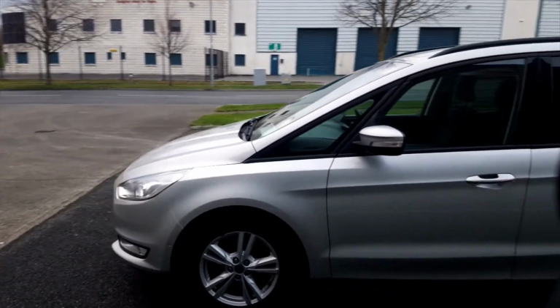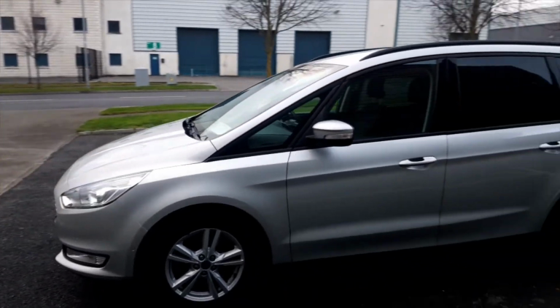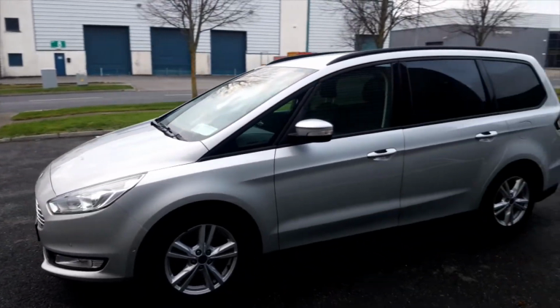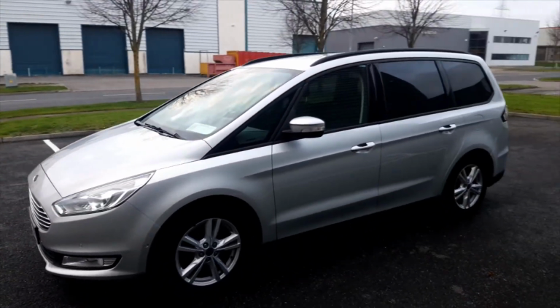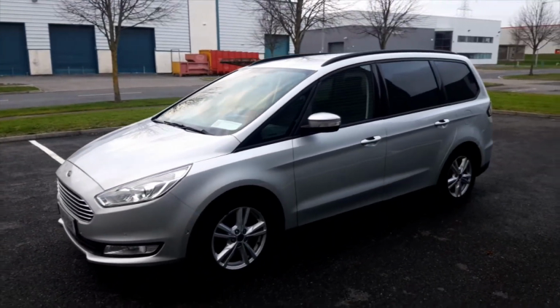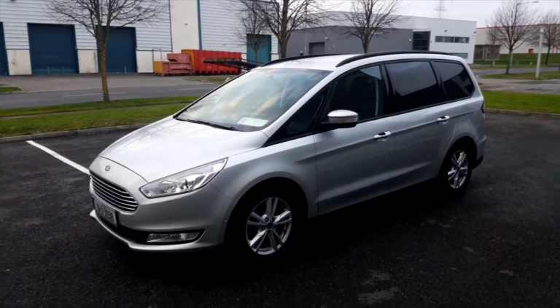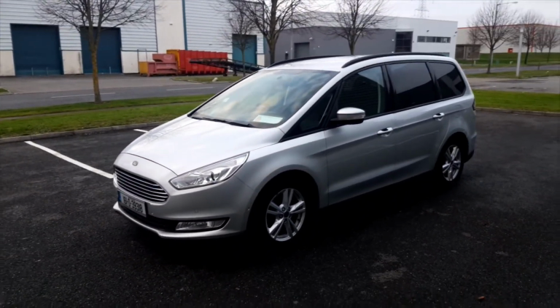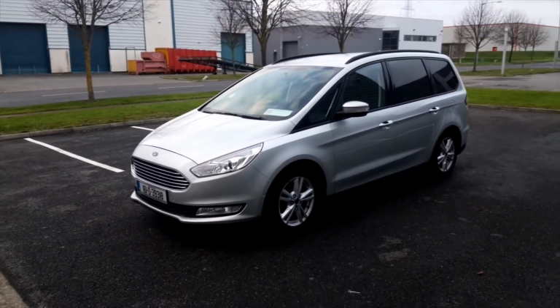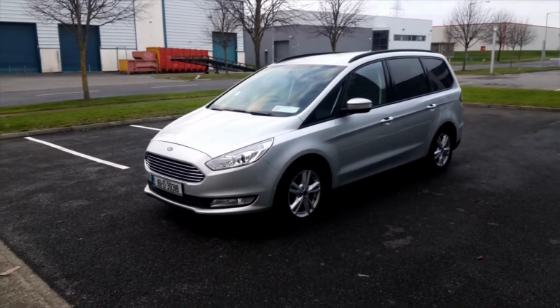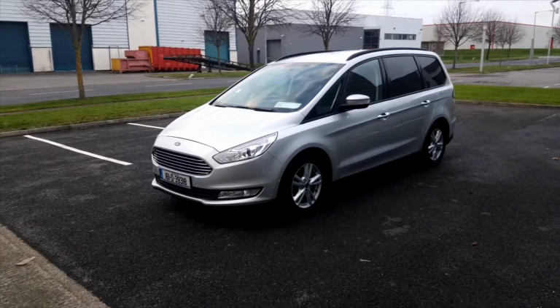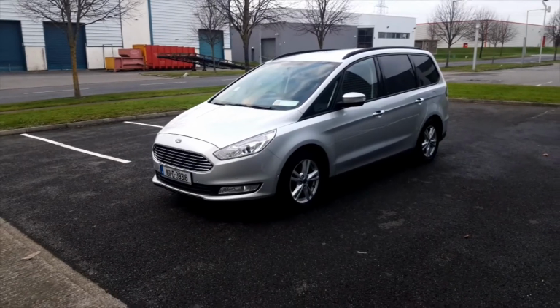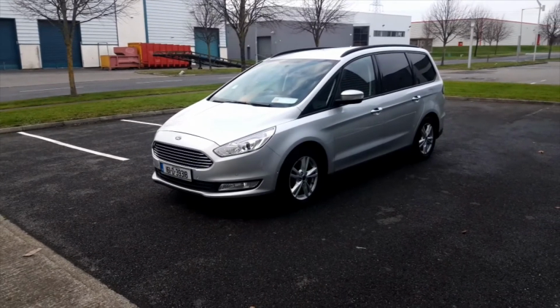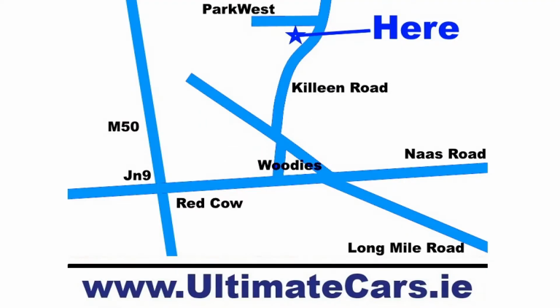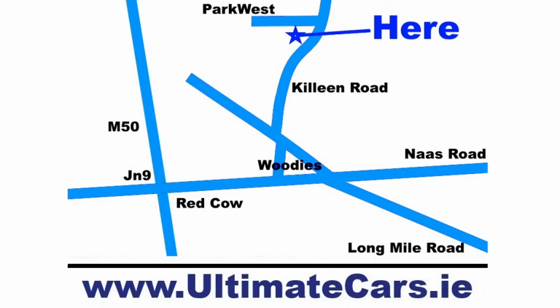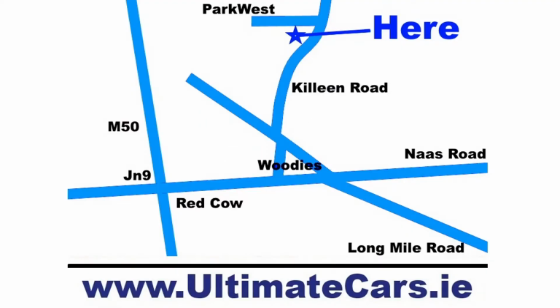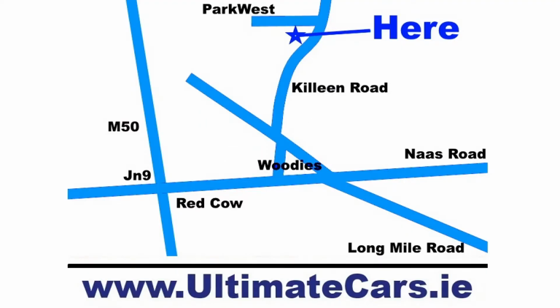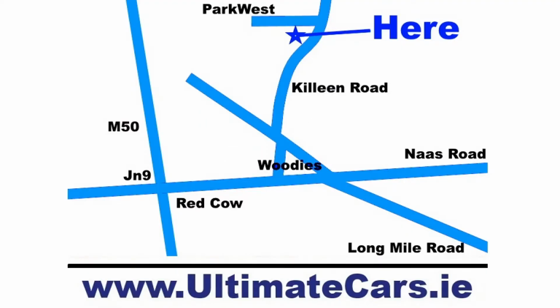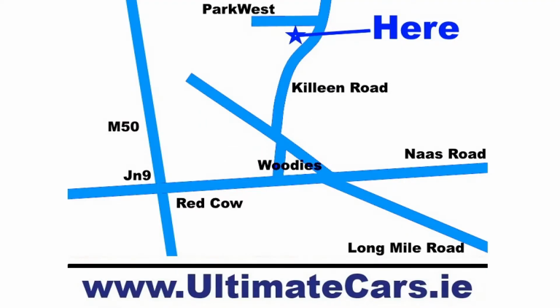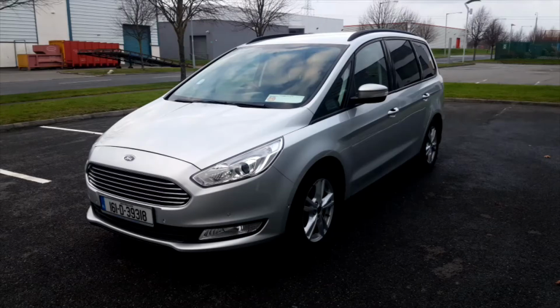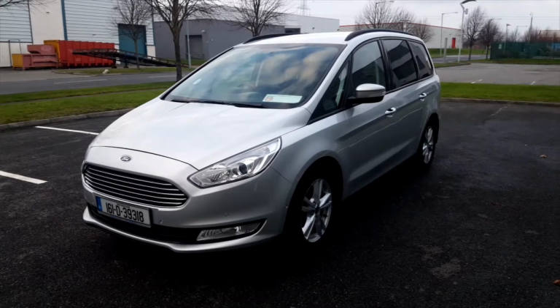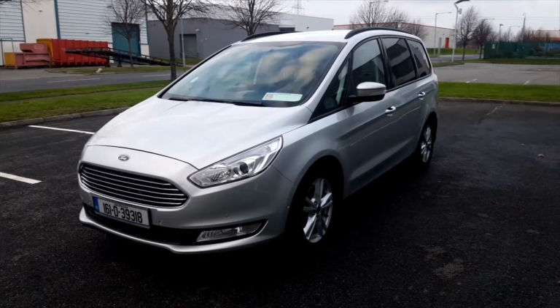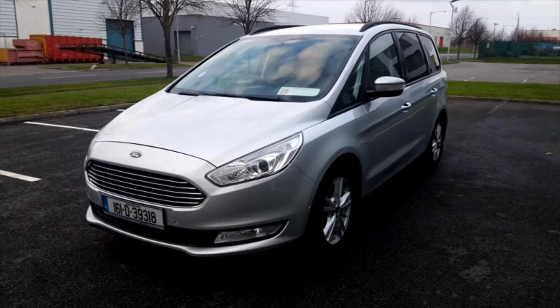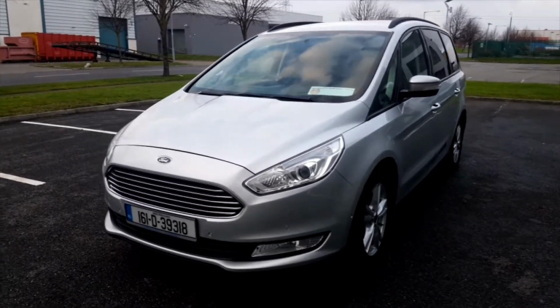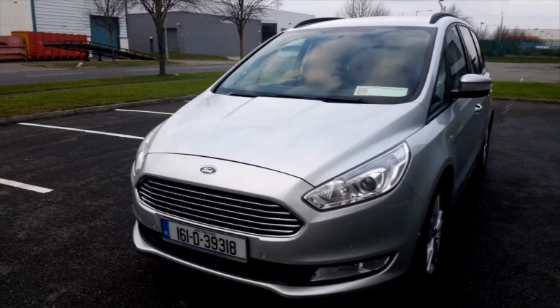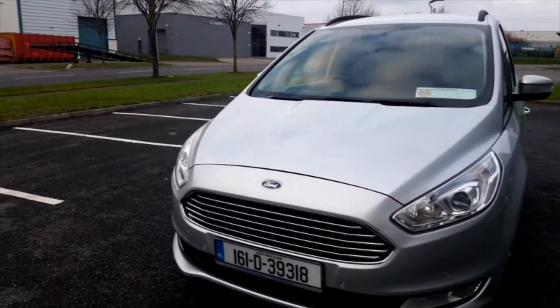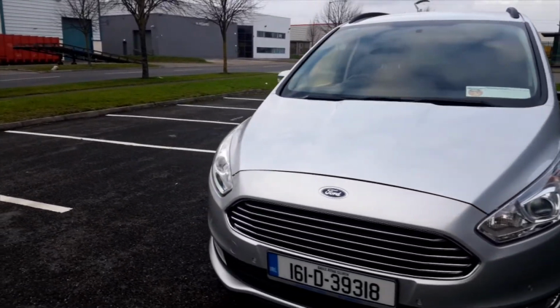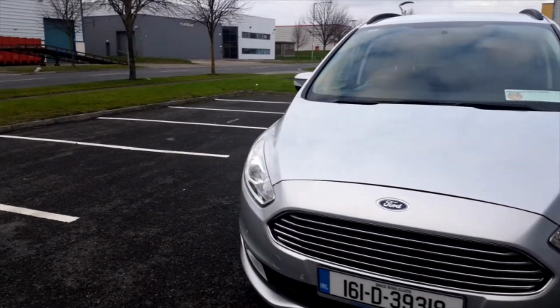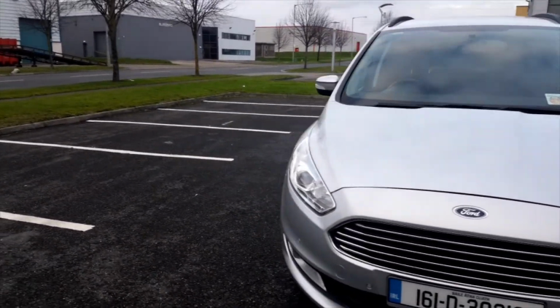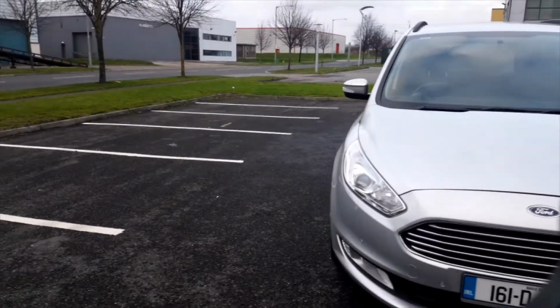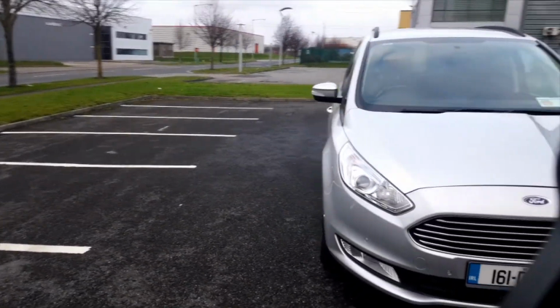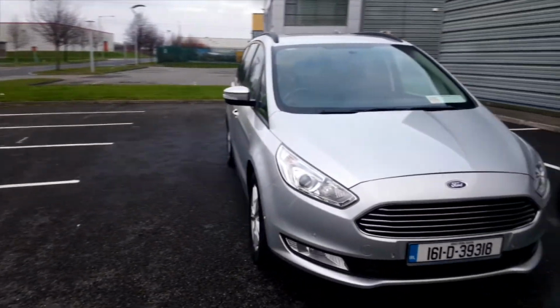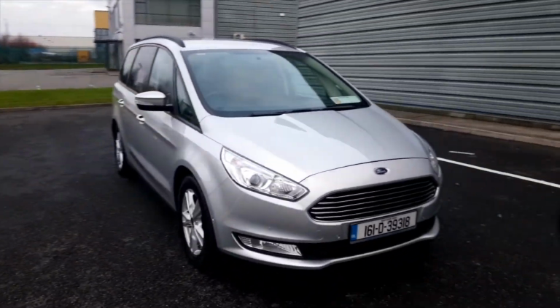It has been freshly valeted and of course it has 7 seats. It has ISOFIX, climate control, air conditioning, Bluetooth phone system with music streaming from your phone. It has parking sensors front and rear and it has two keys.